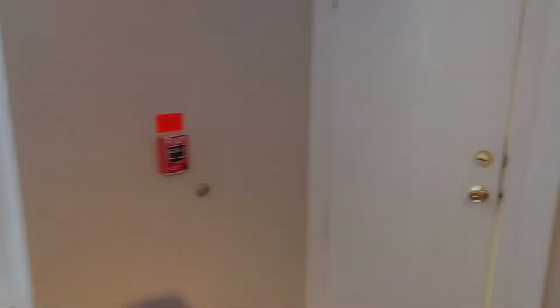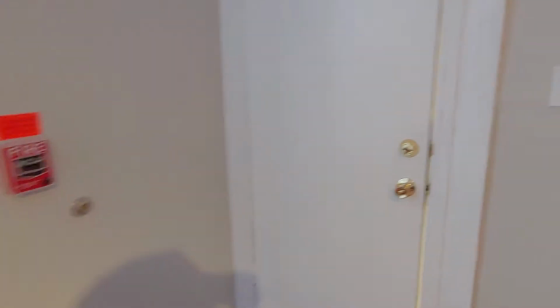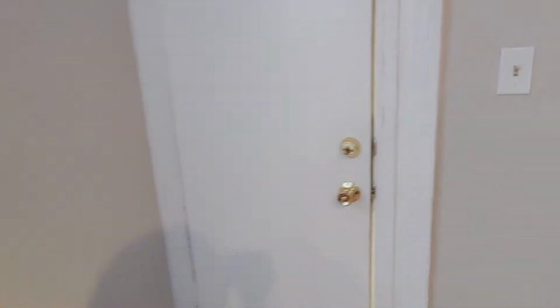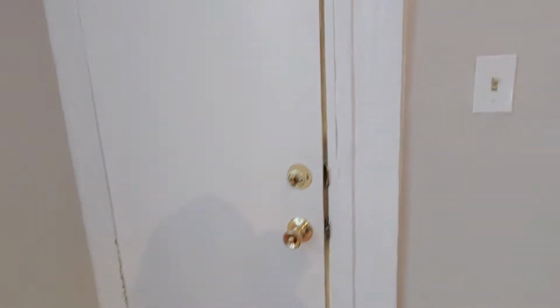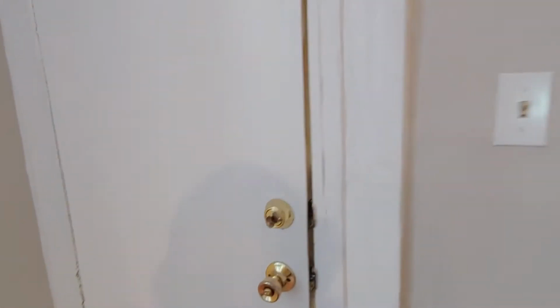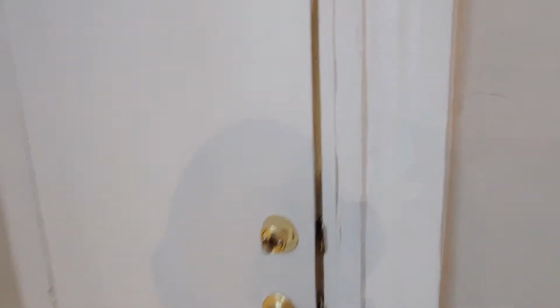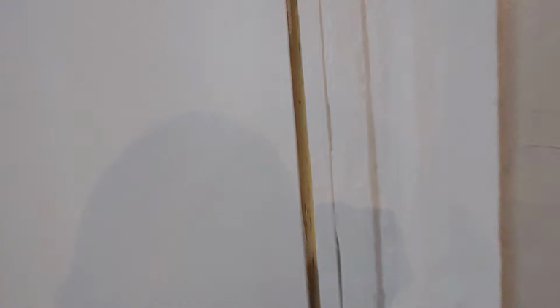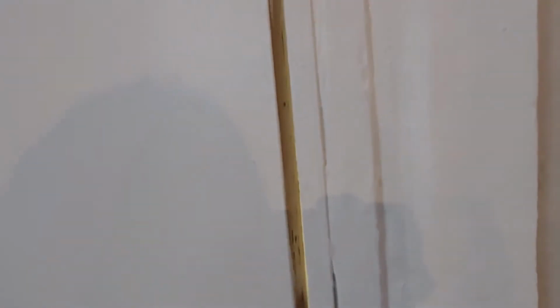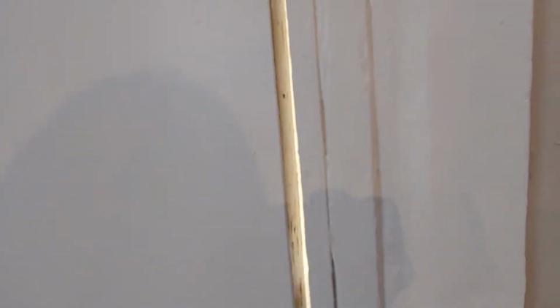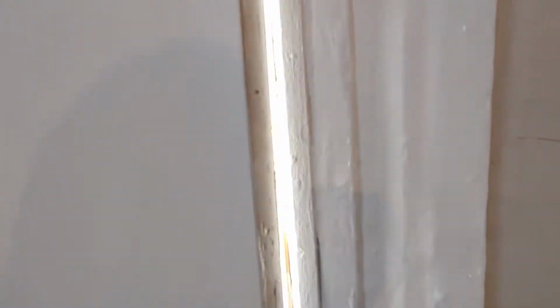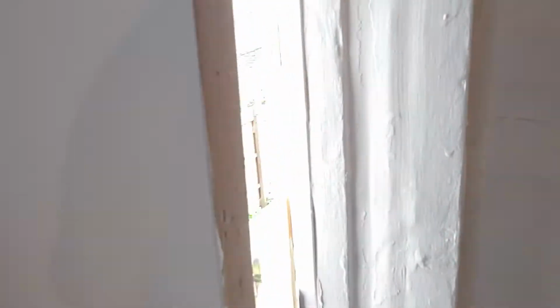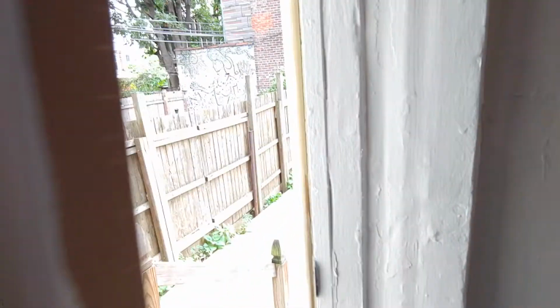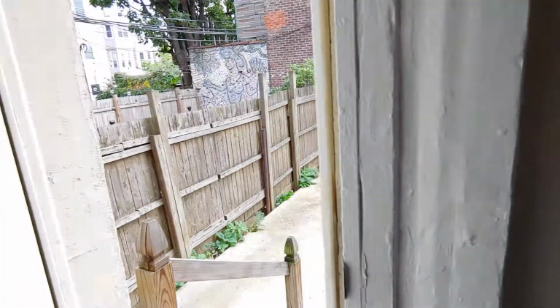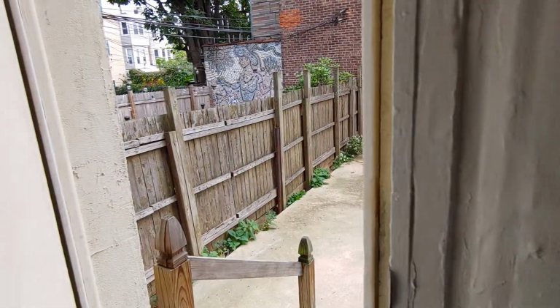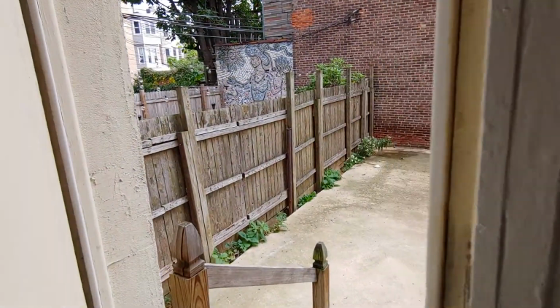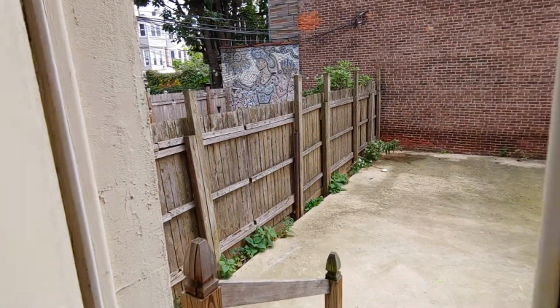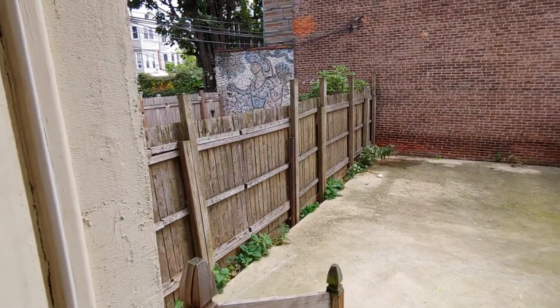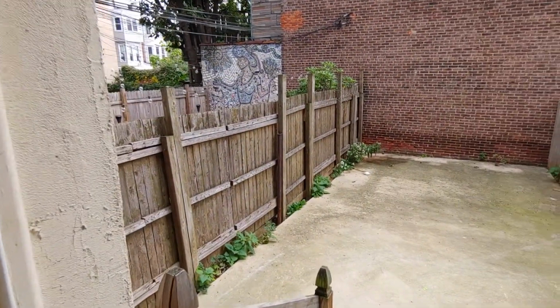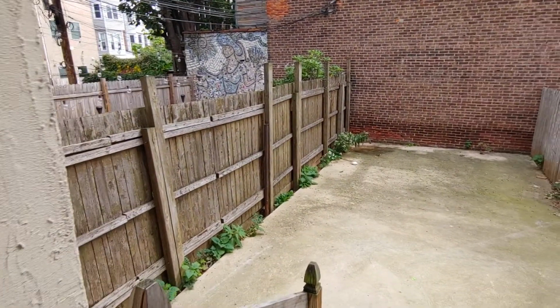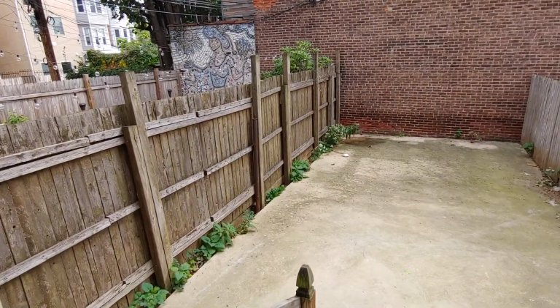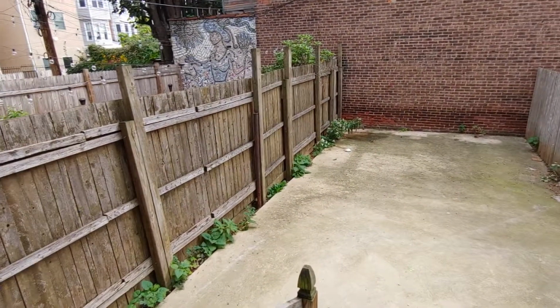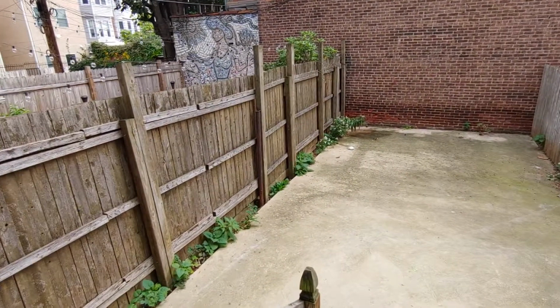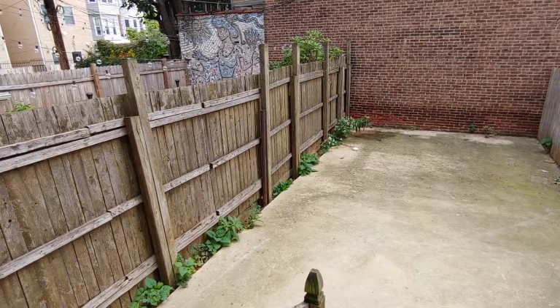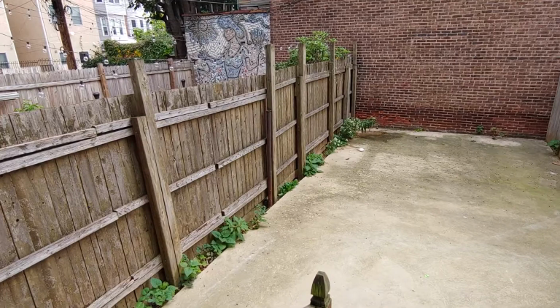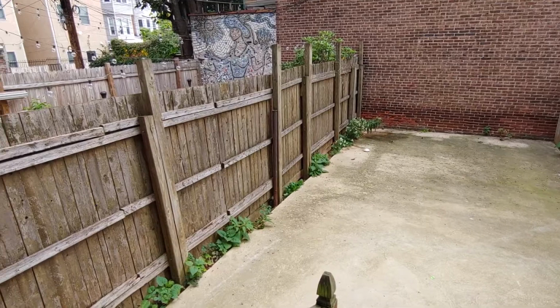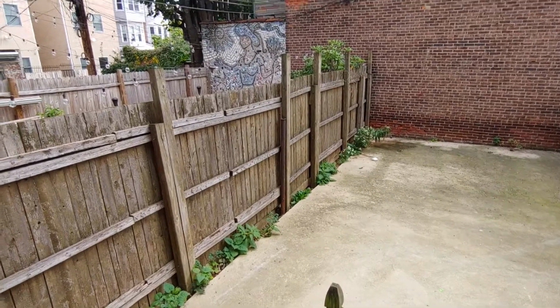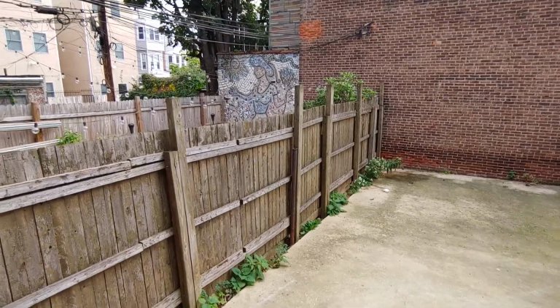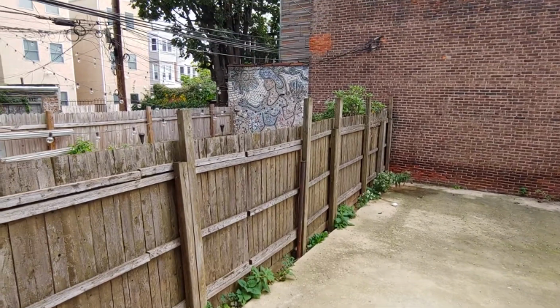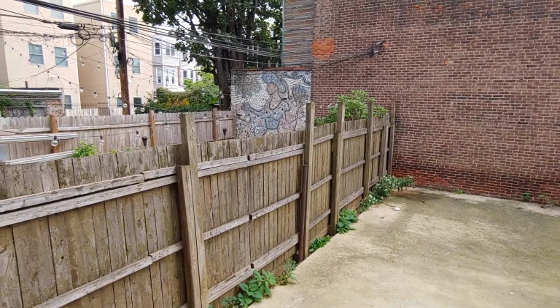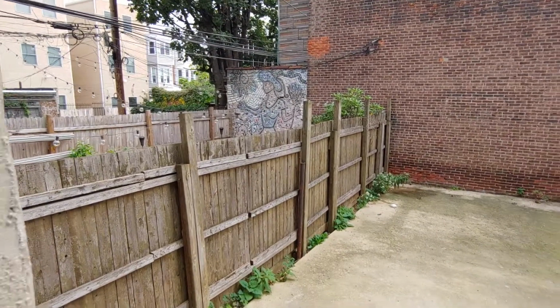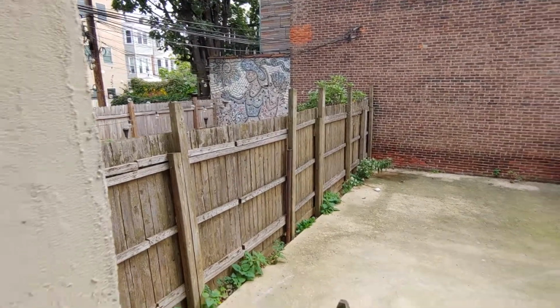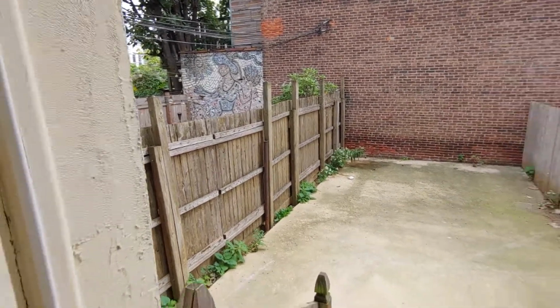A boxed closet space. And then directly out into your backyard patio area — great space for spring, summer, and fall.